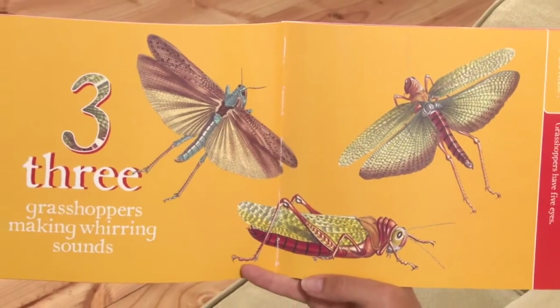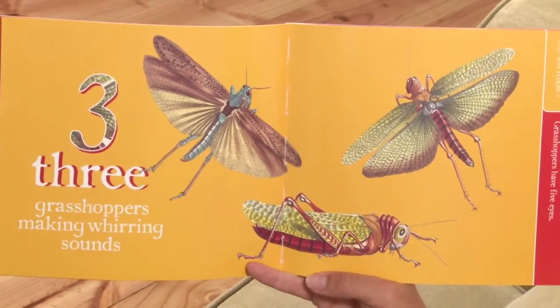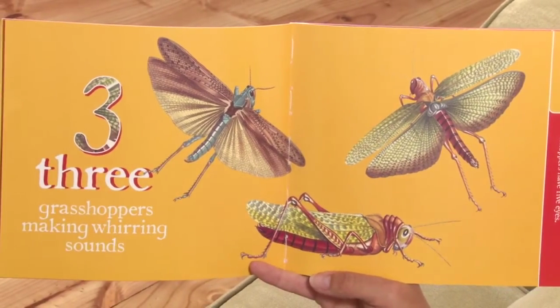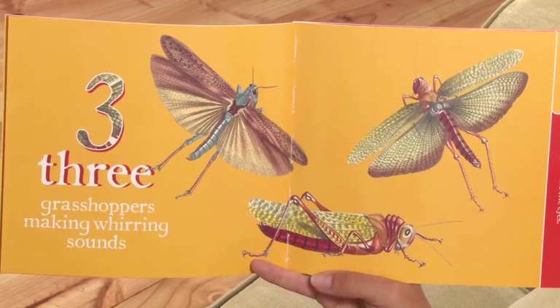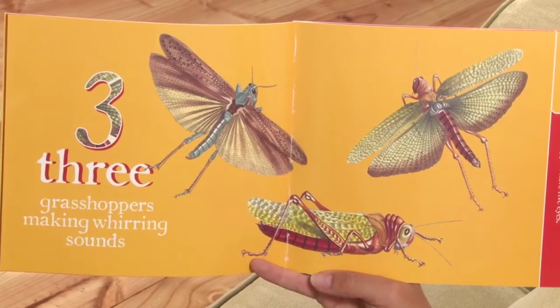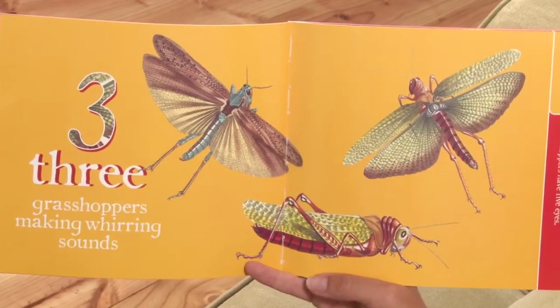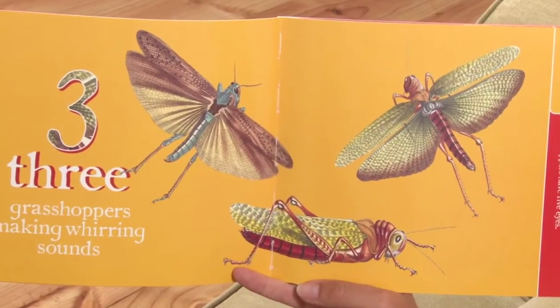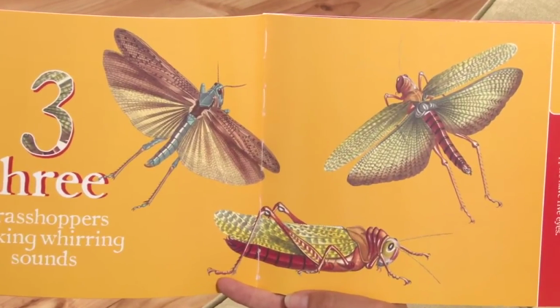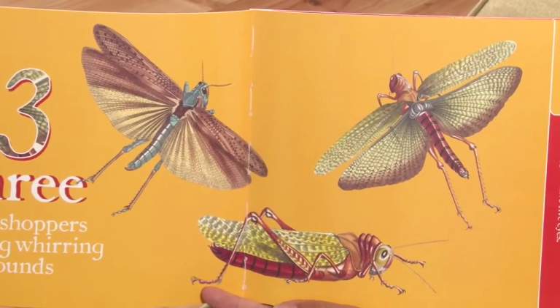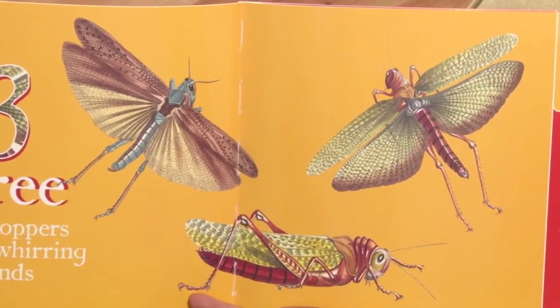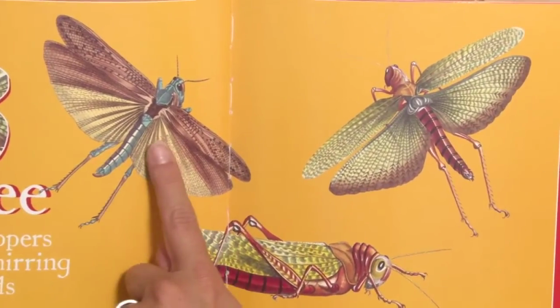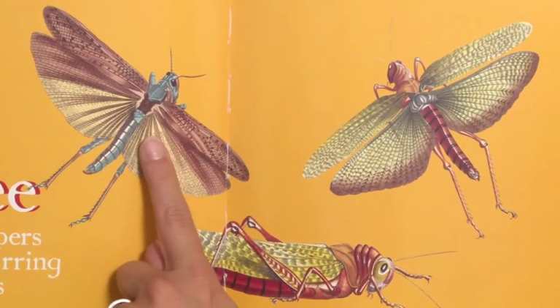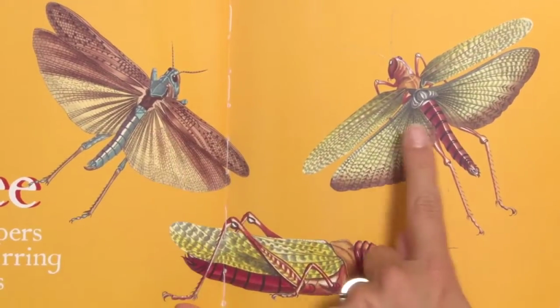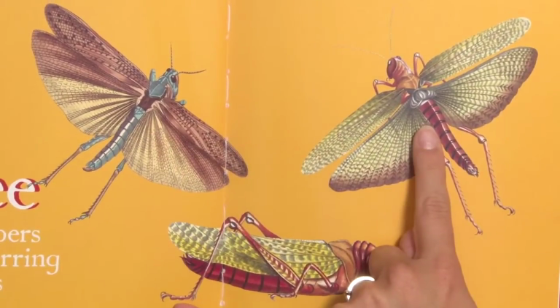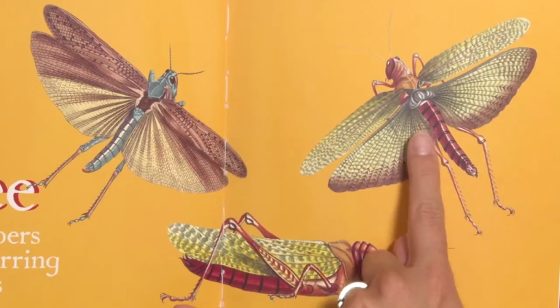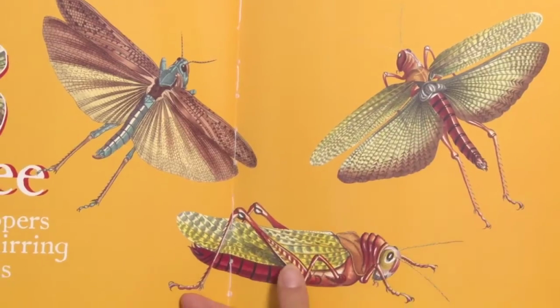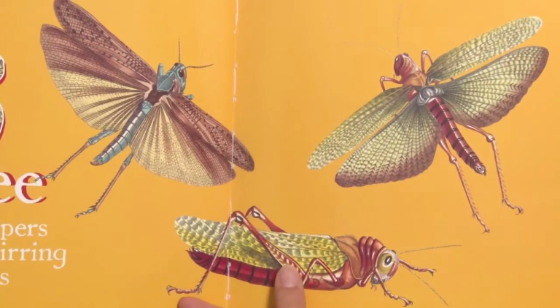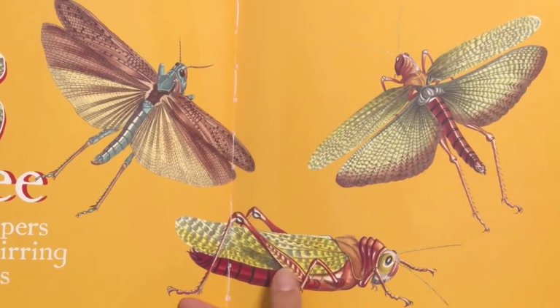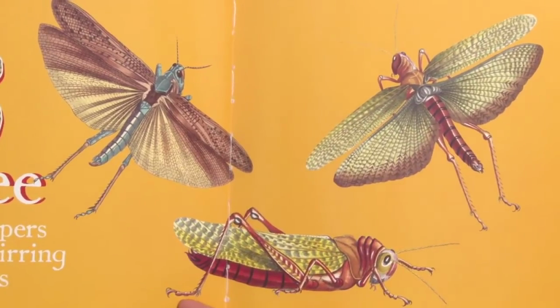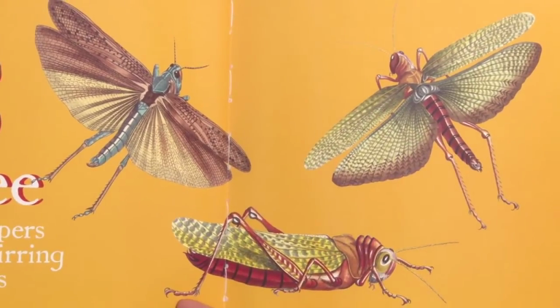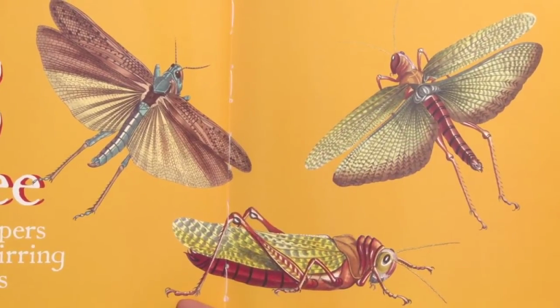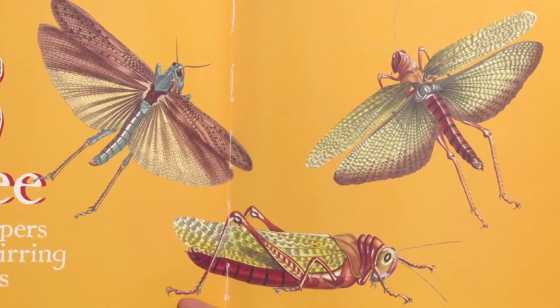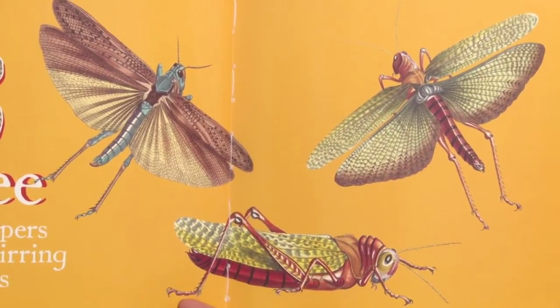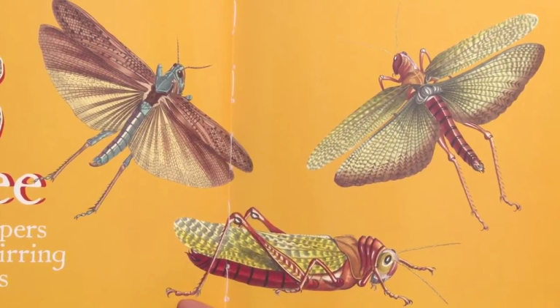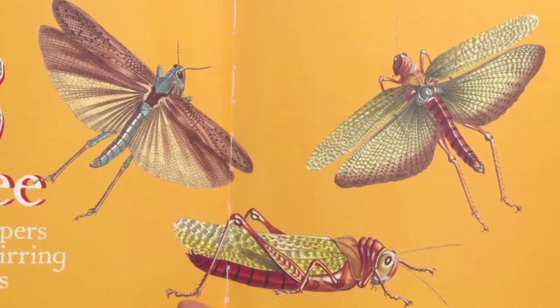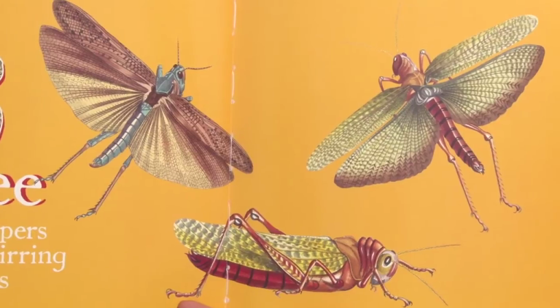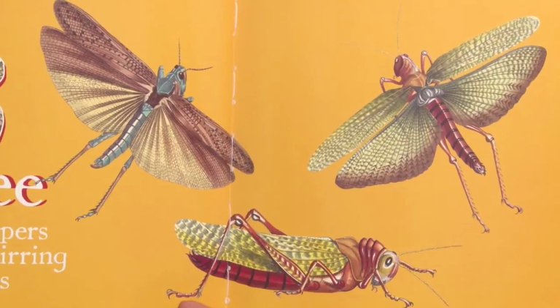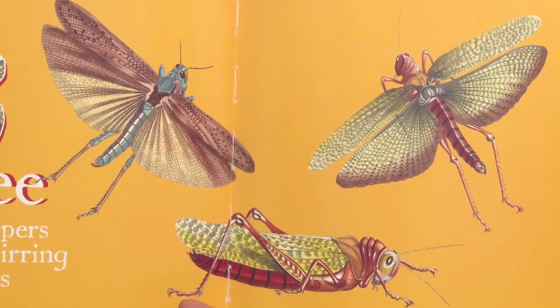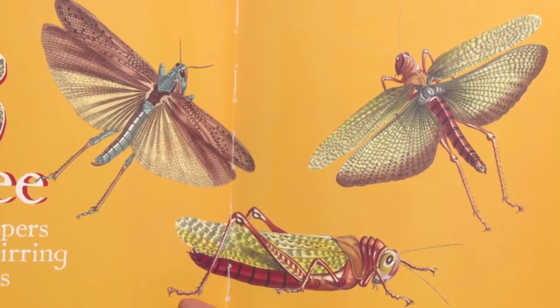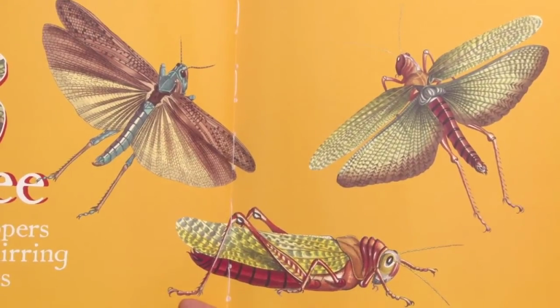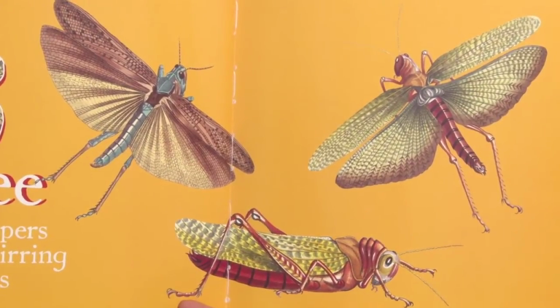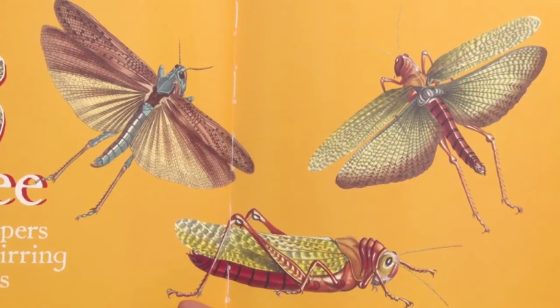Three grasshoppers making whirring sounds. One, two, three. Did you know grasshoppers have five eyes? That's a lot of eyes.